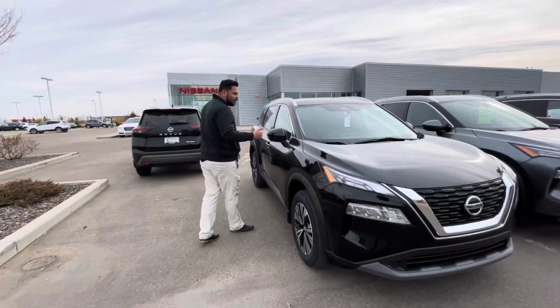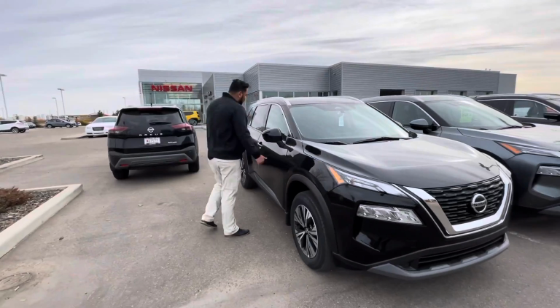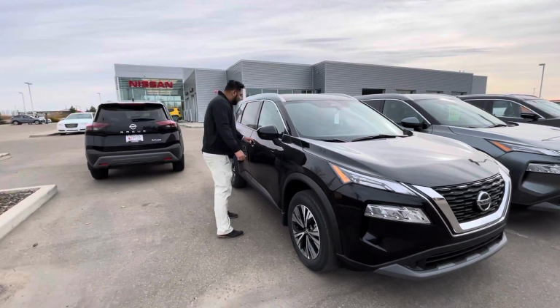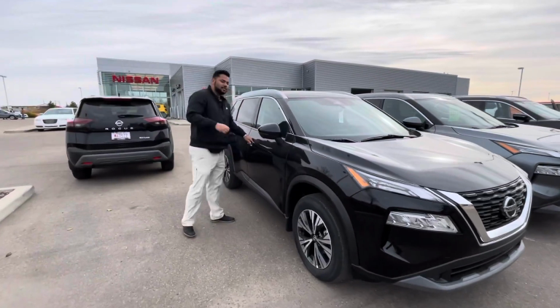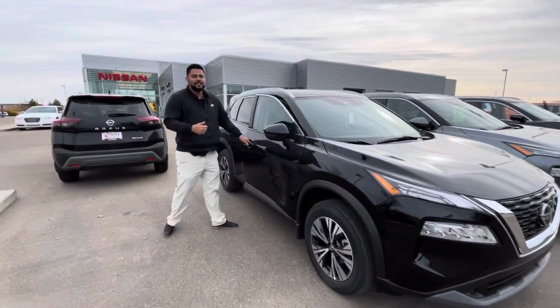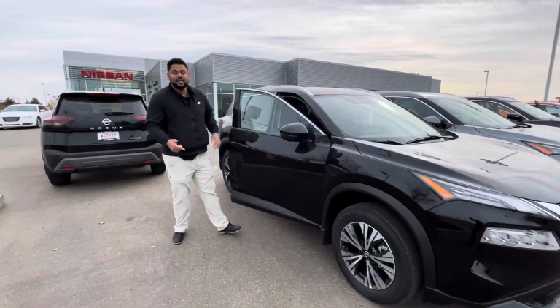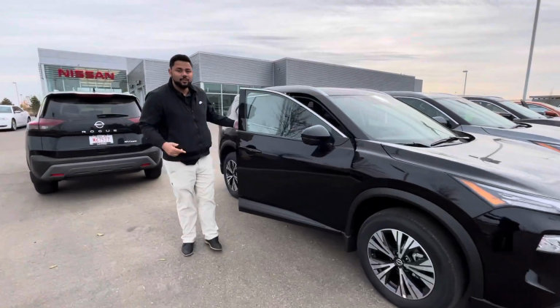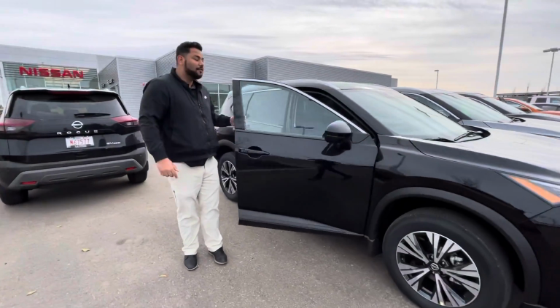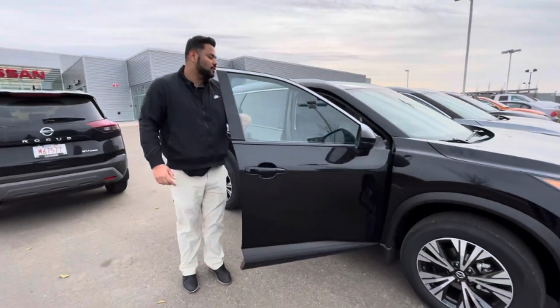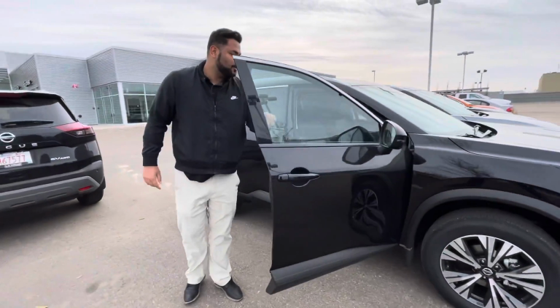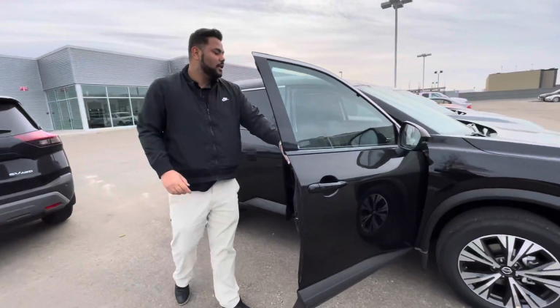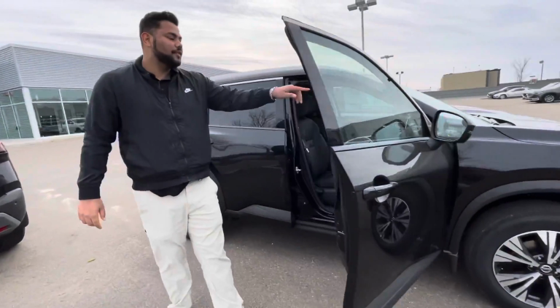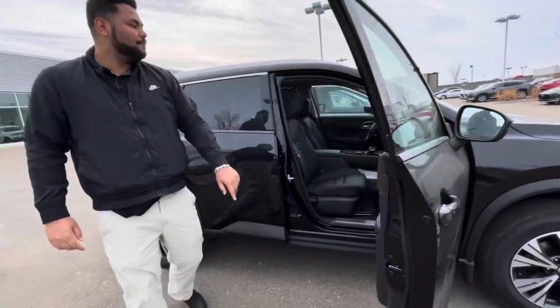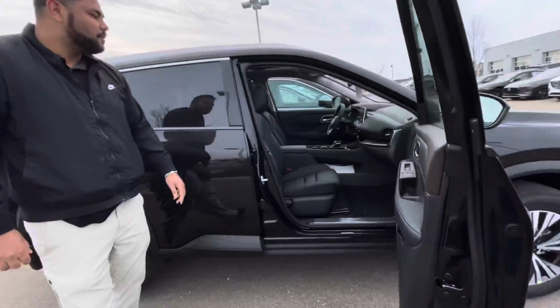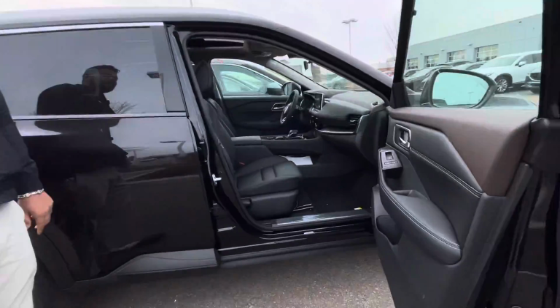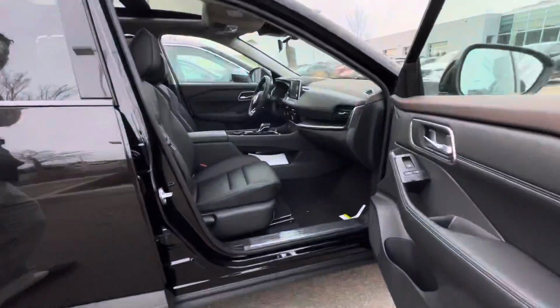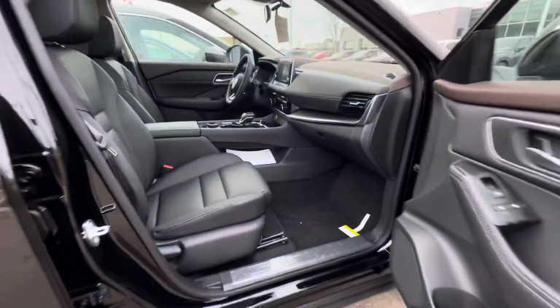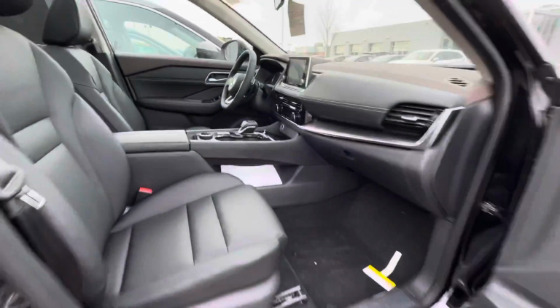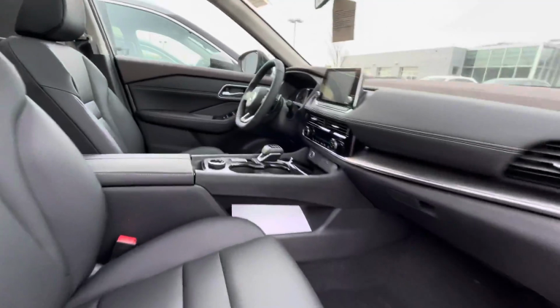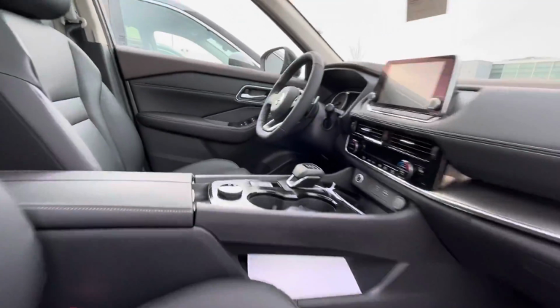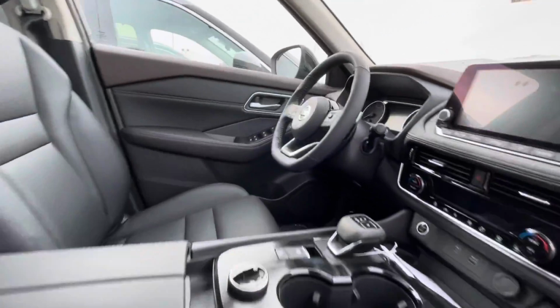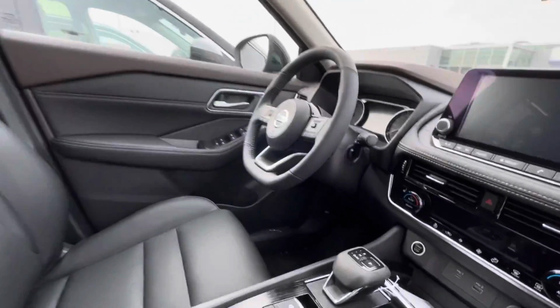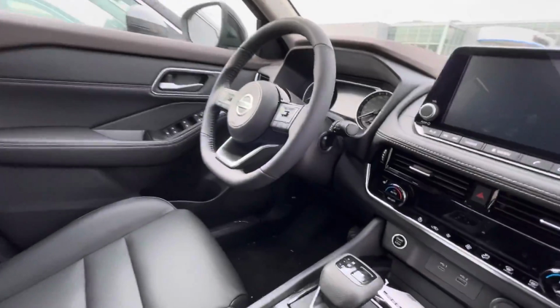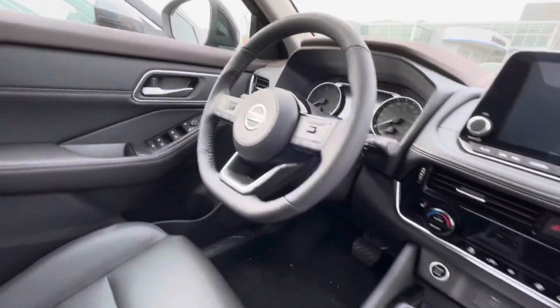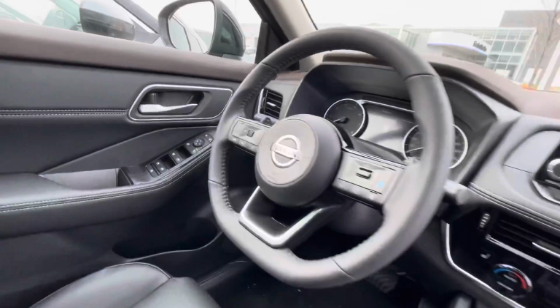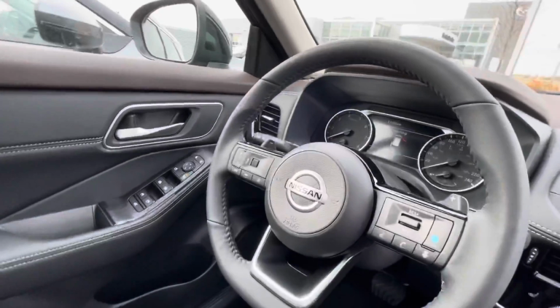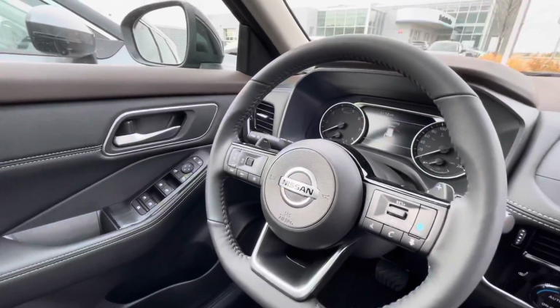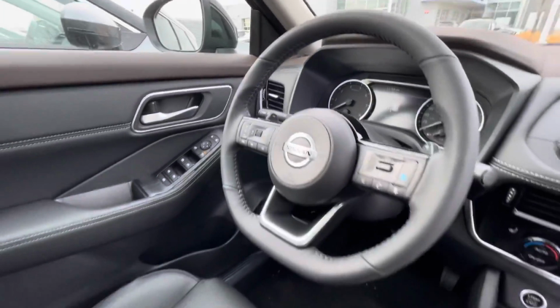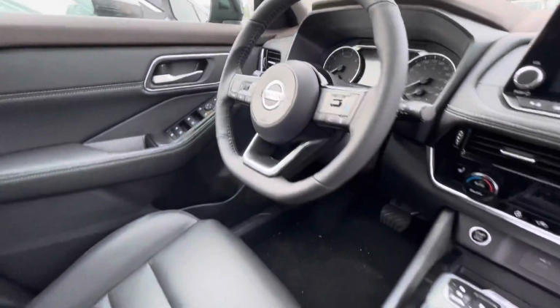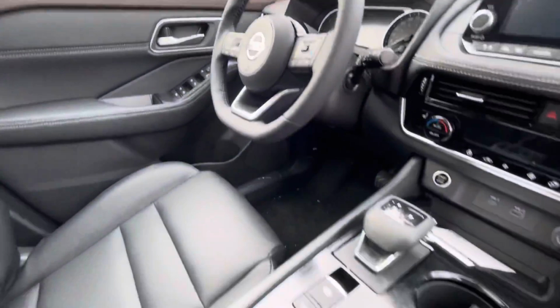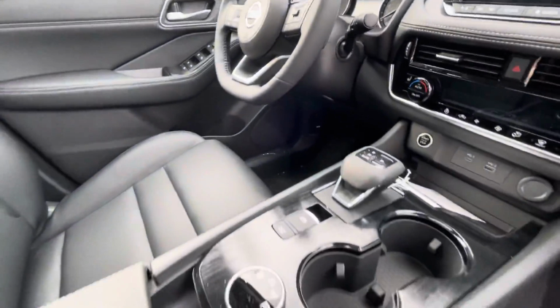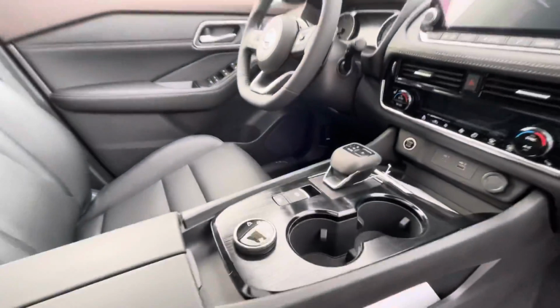This one is going to come with all your bells and whistles — heated seats, heated steering wheel, and a remote starter as well. You're even going to get blind spot warning on the side, a nice big center touchscreen display, Apple CarPlay, Android Auto, and a nice big moonroof up top there as well.